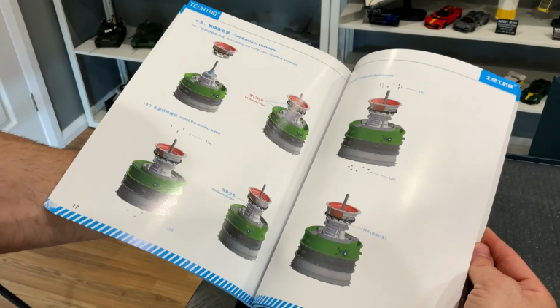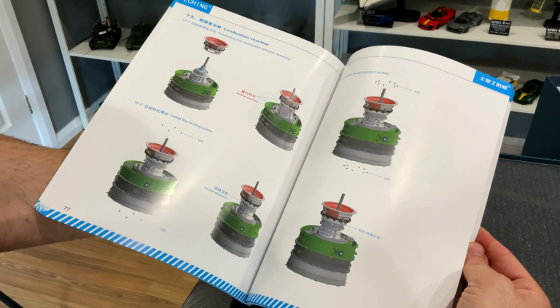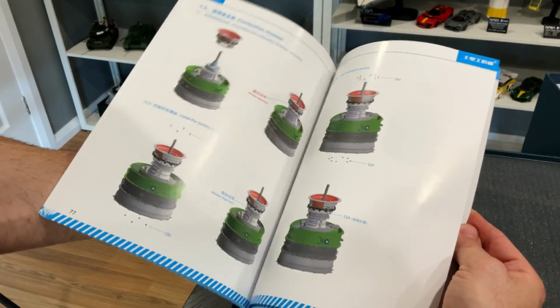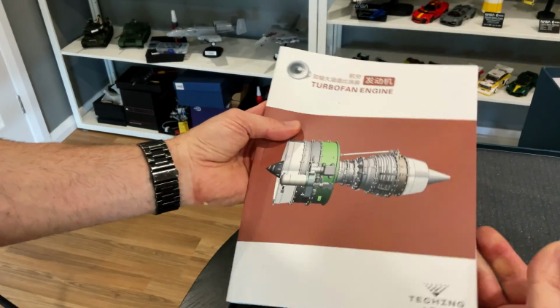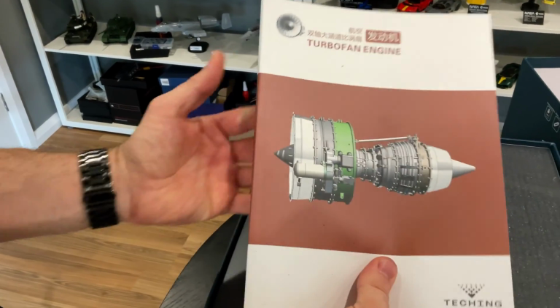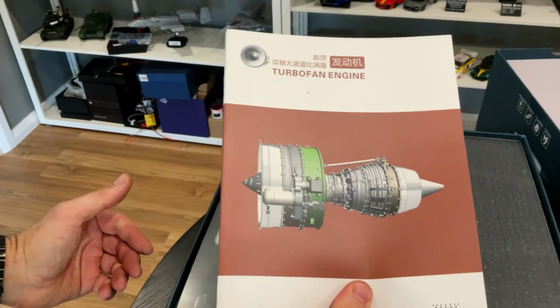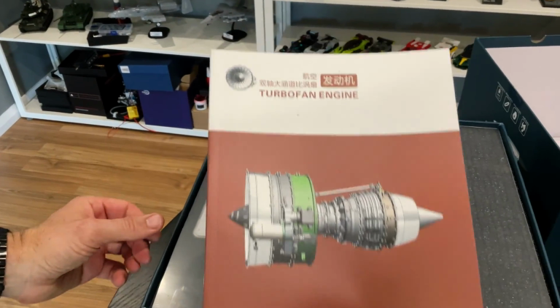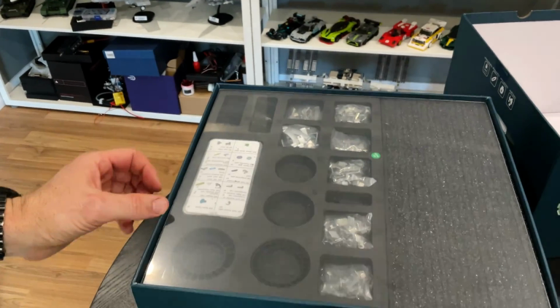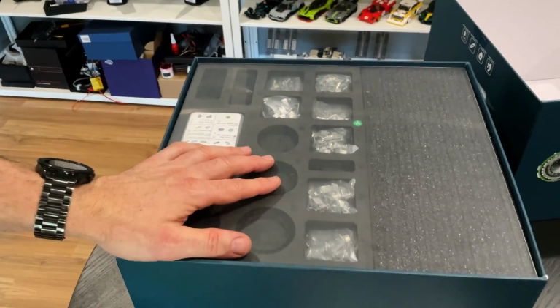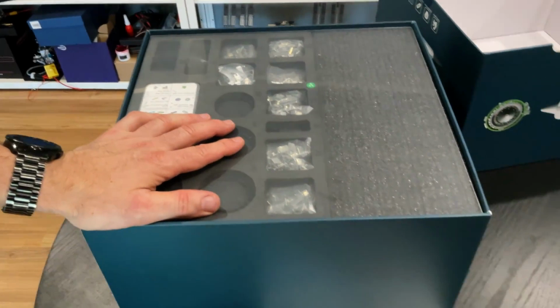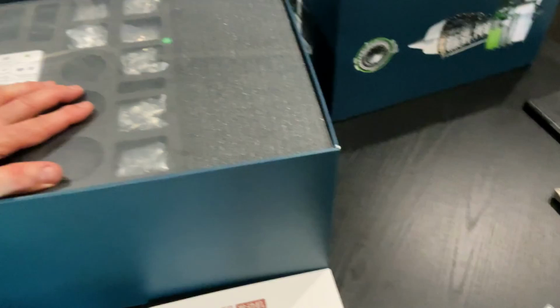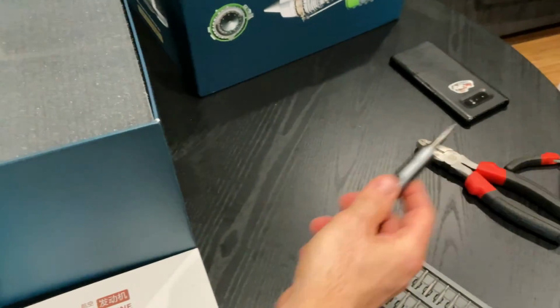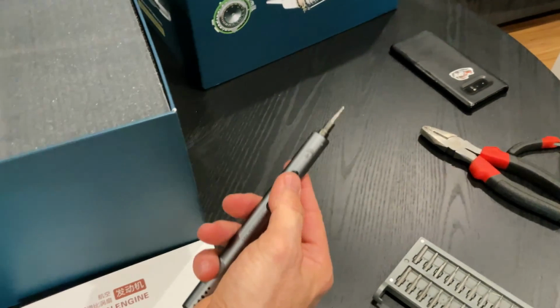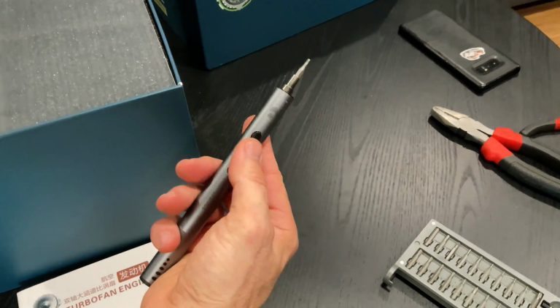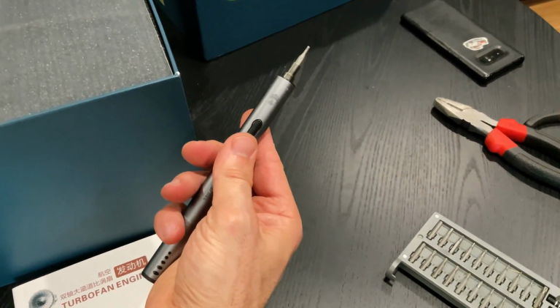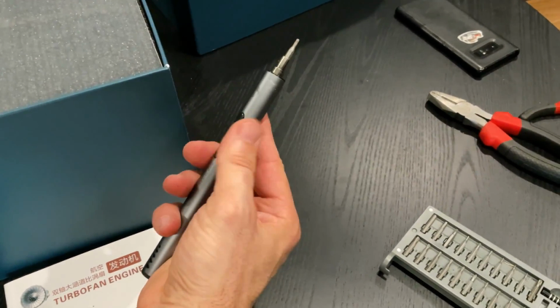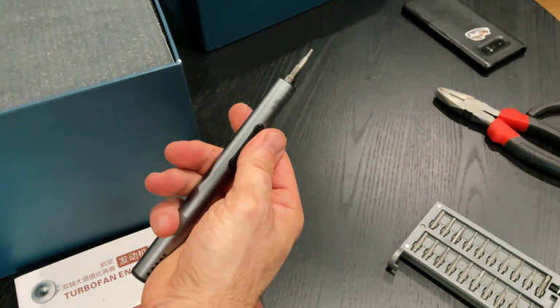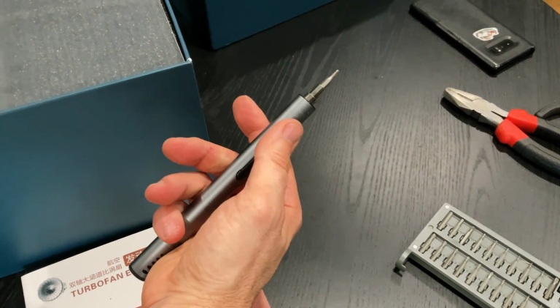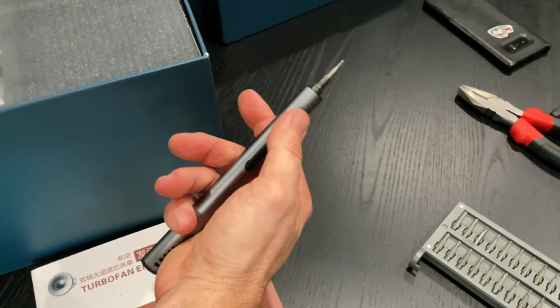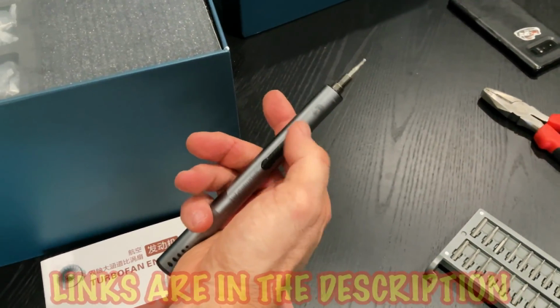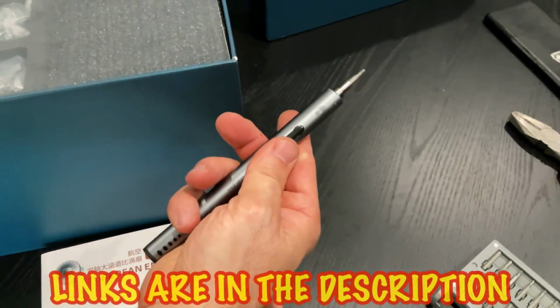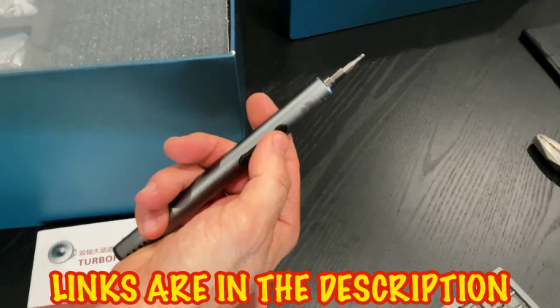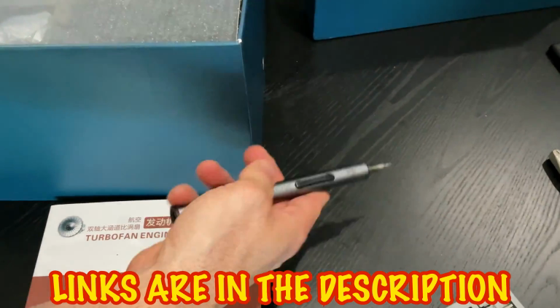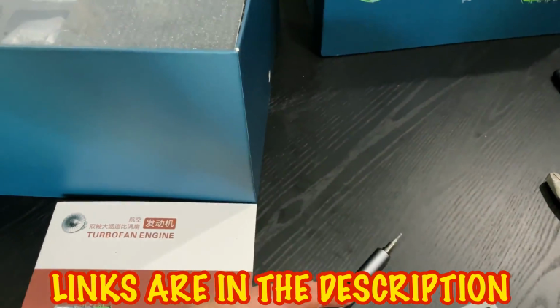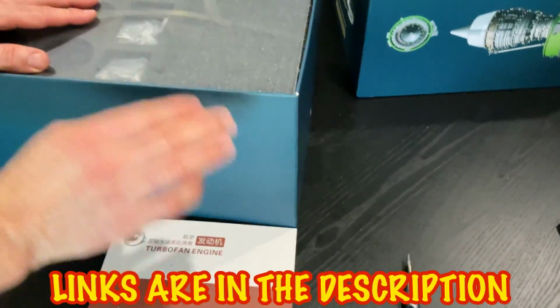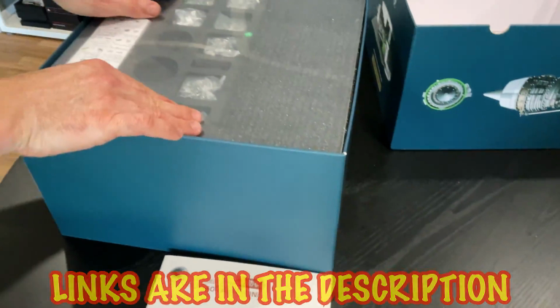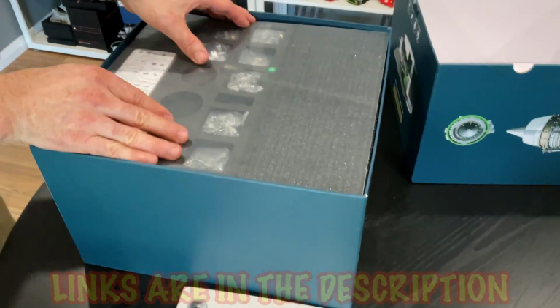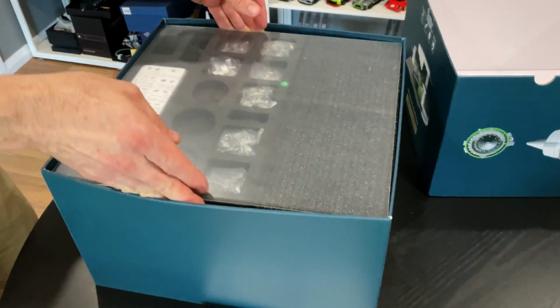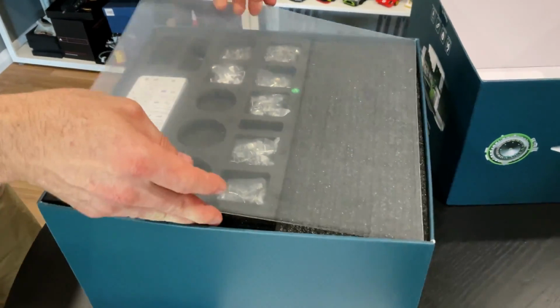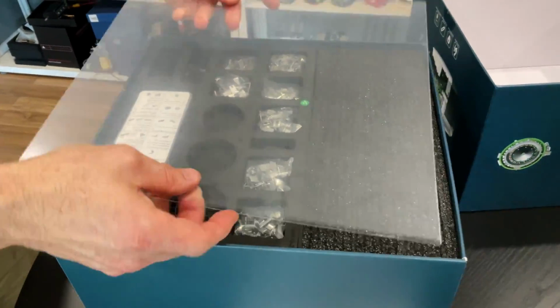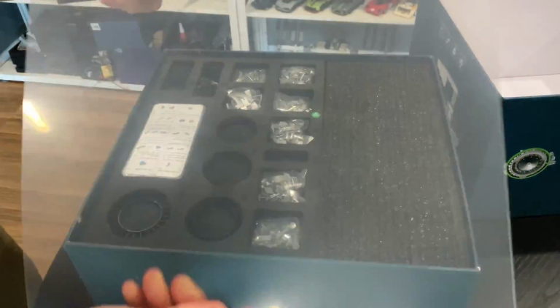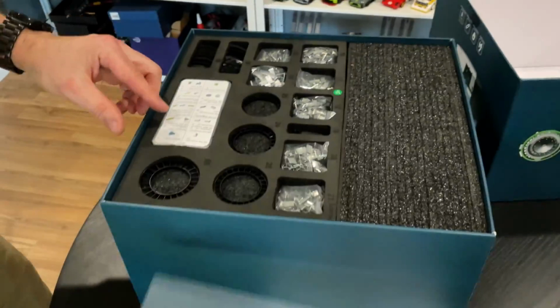Nice instructions, you don't need to download anything. Really really good. While I'm here - these electric screwdrivers are awesome, especially for these kits when you've got so many little screws, you definitely need one. But look at this, look at the presentation.